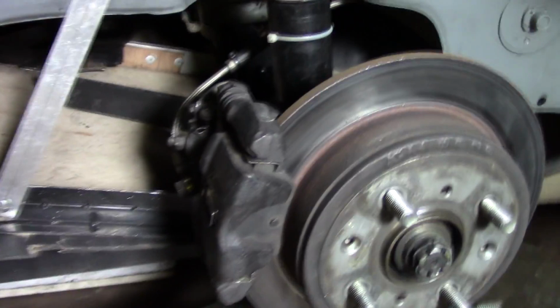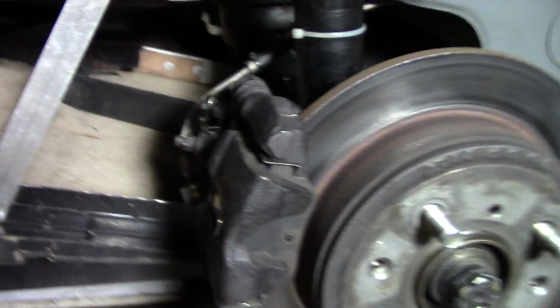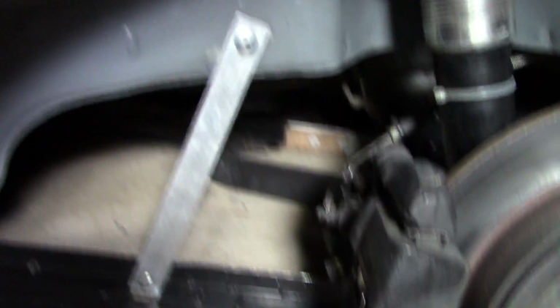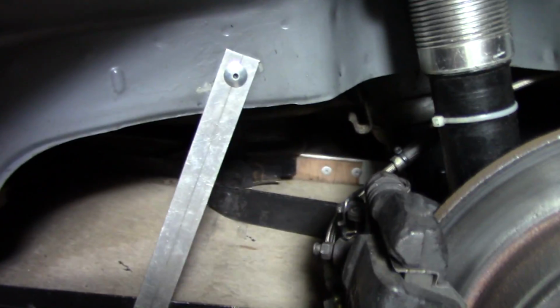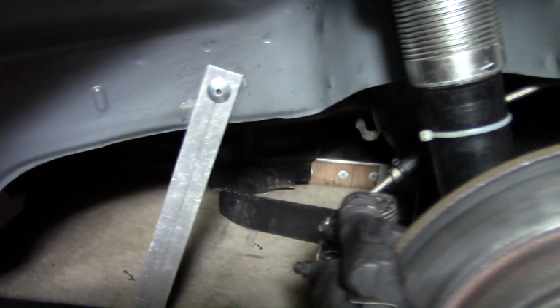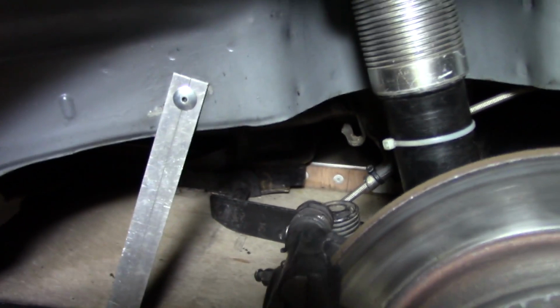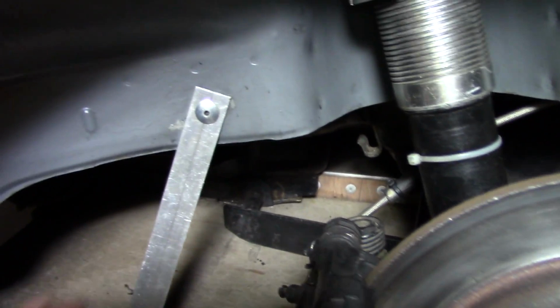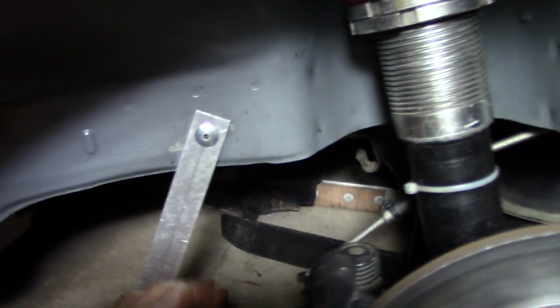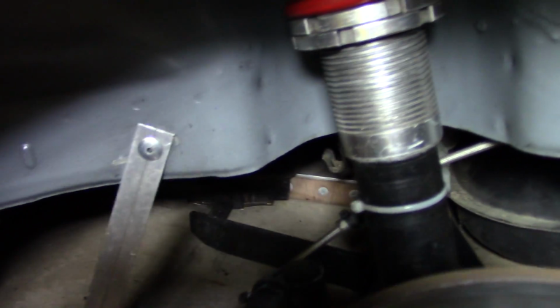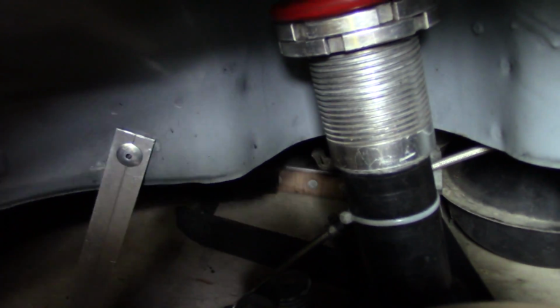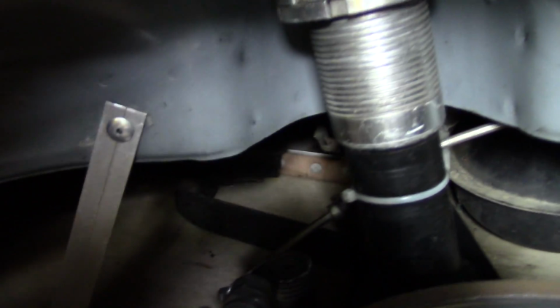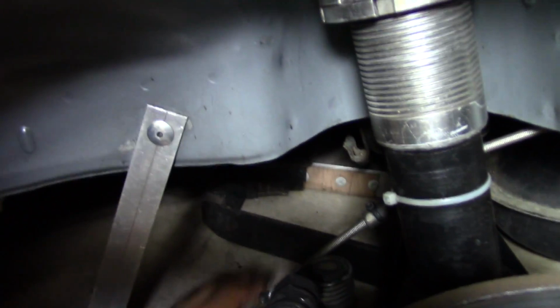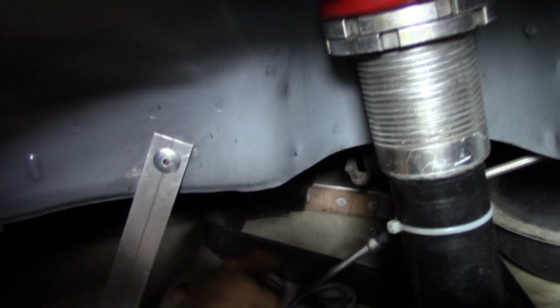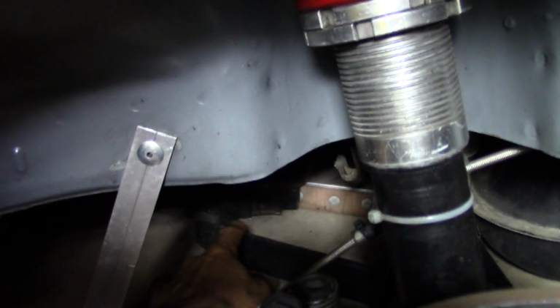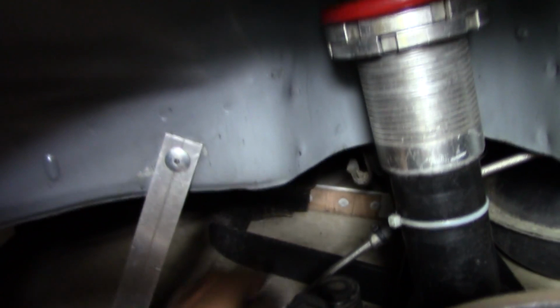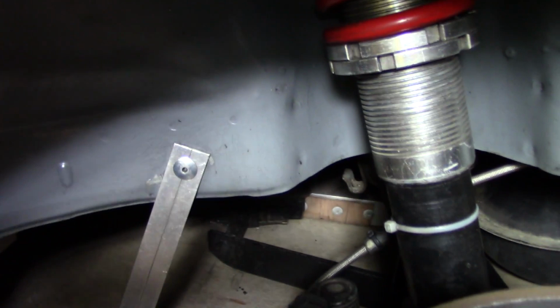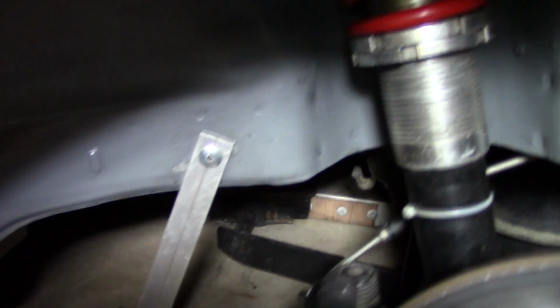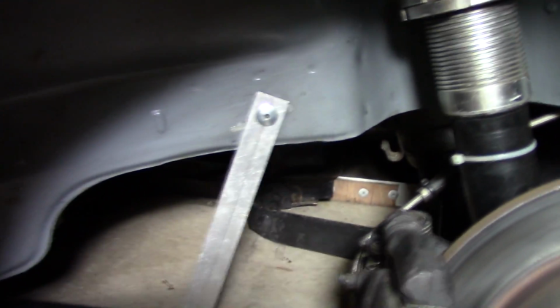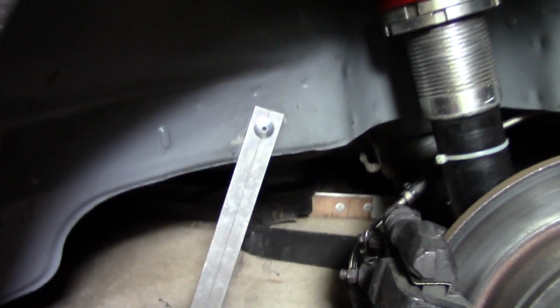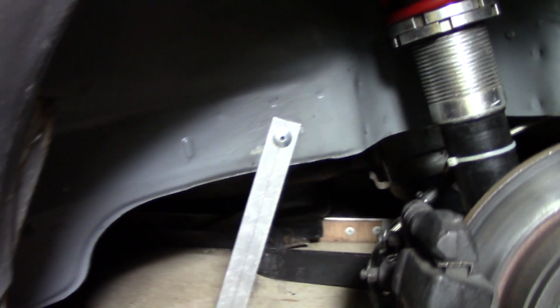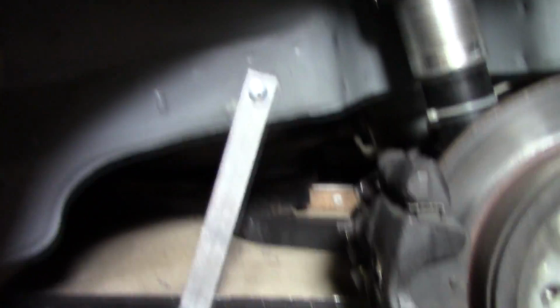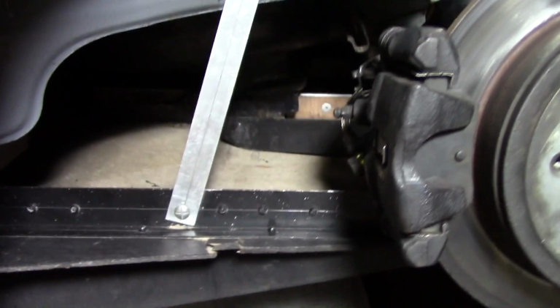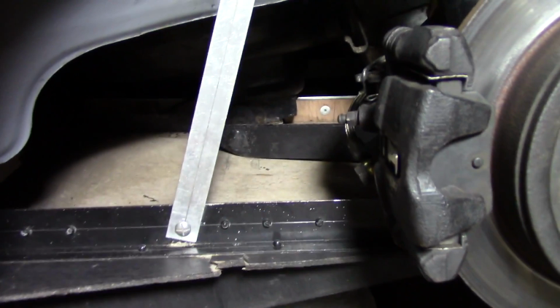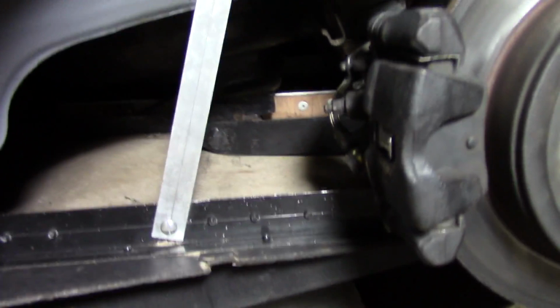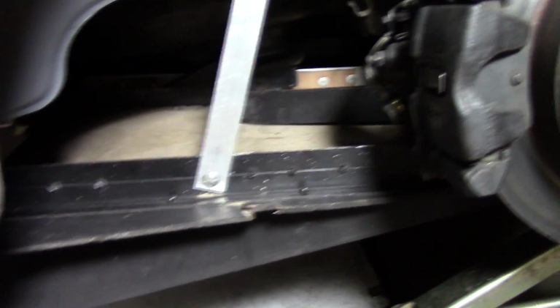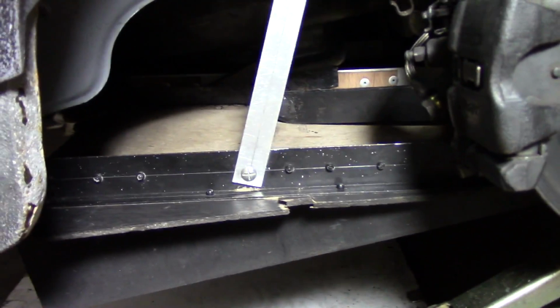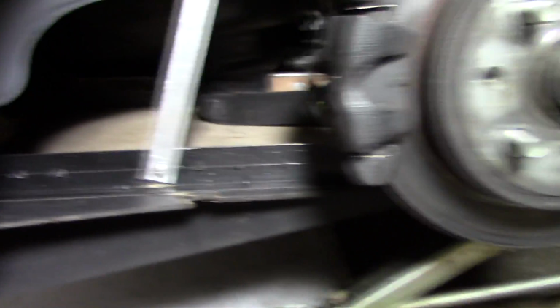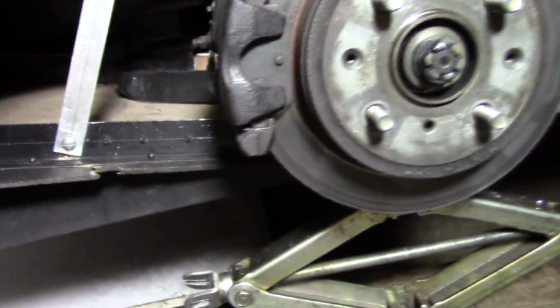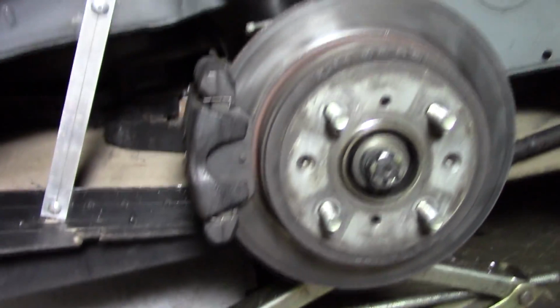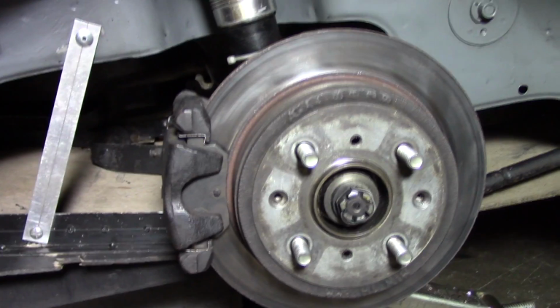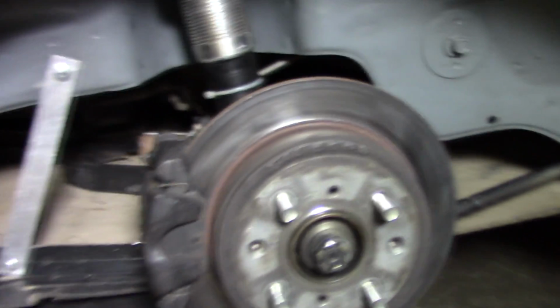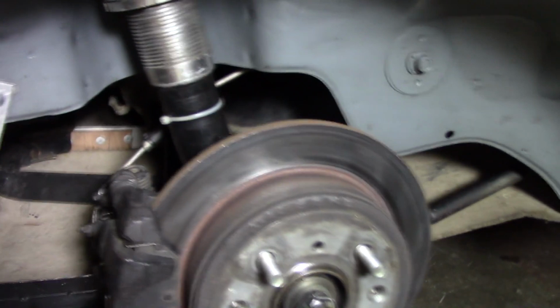And you can see that I fitted a huge anti-roll bar for the rear, just on top of the rear diffuser. And that's pretty much all.